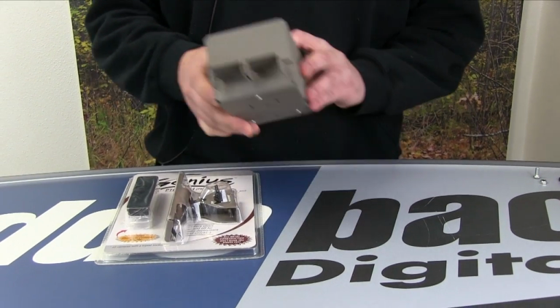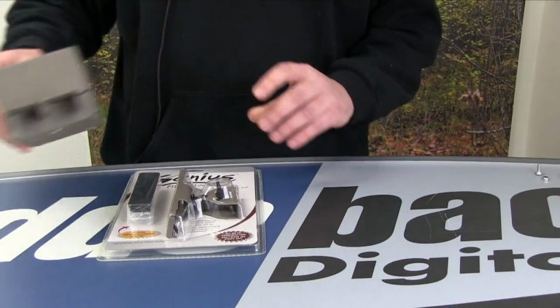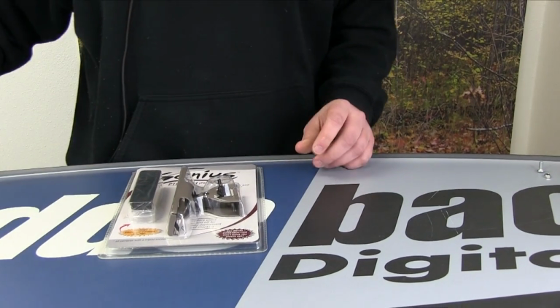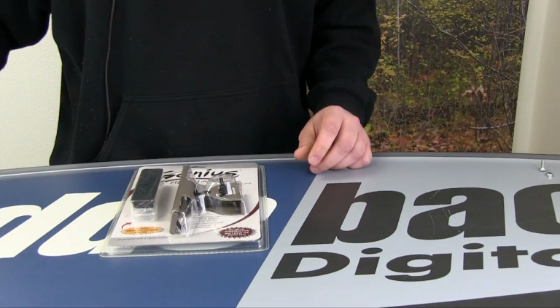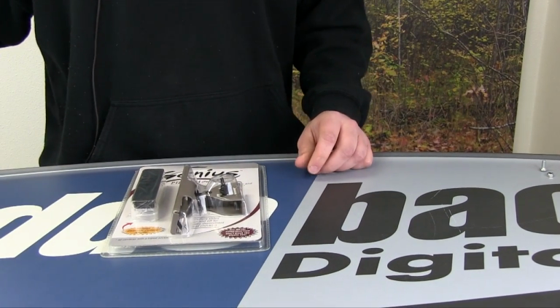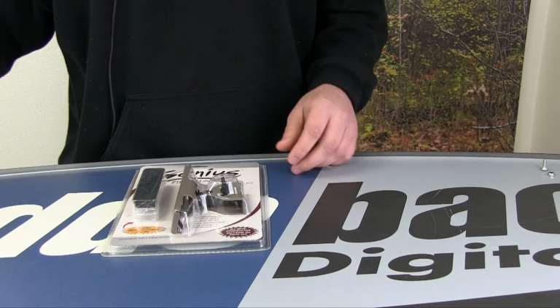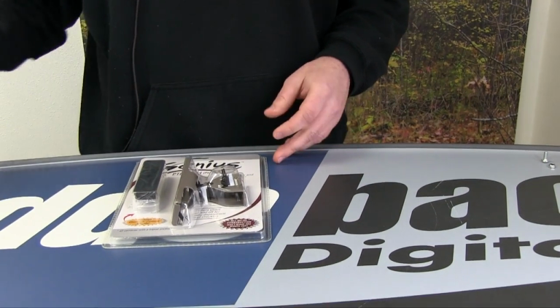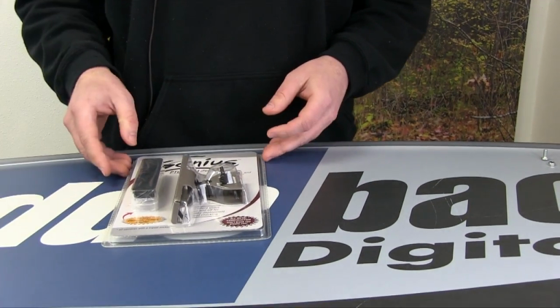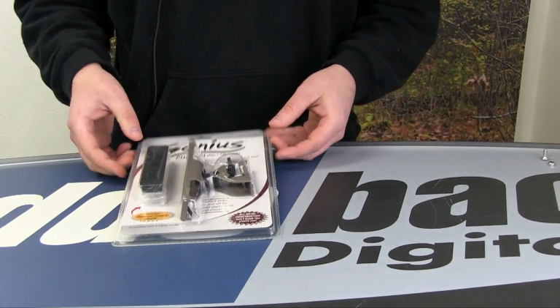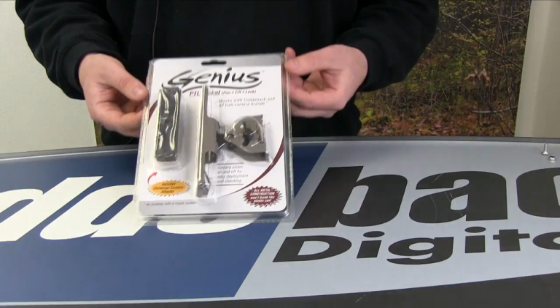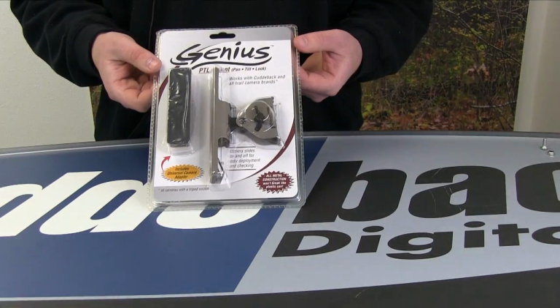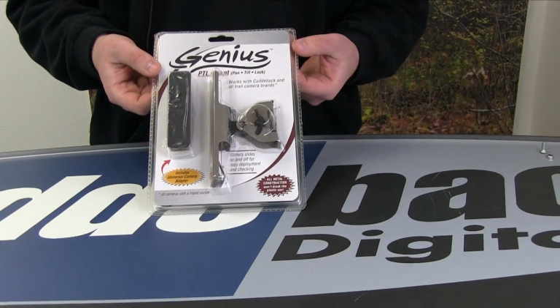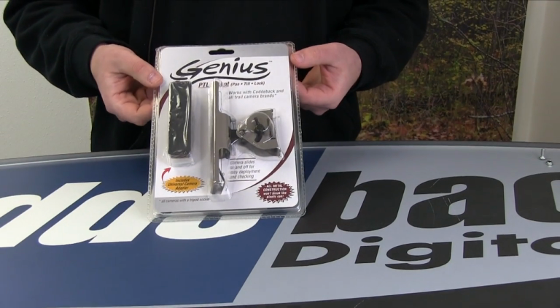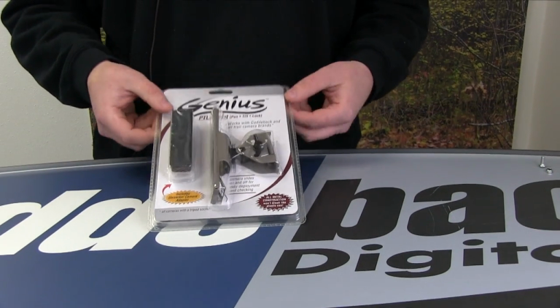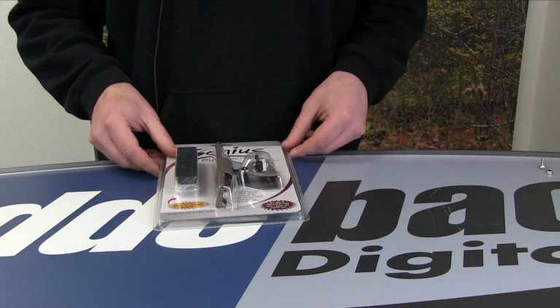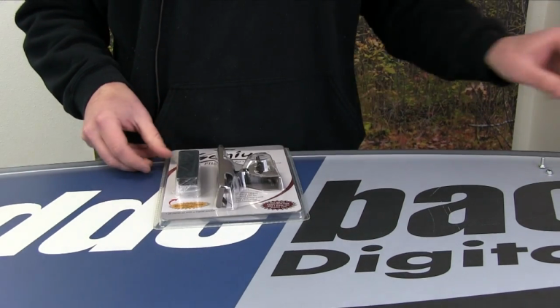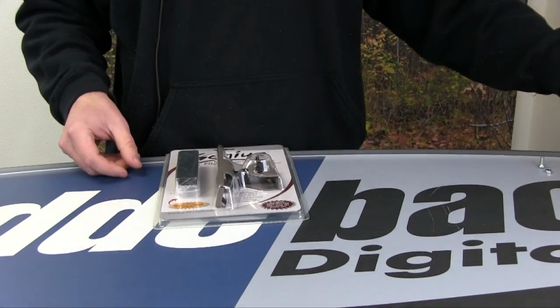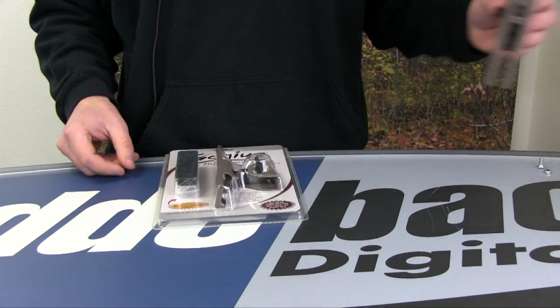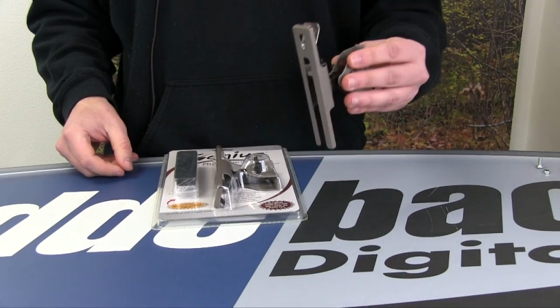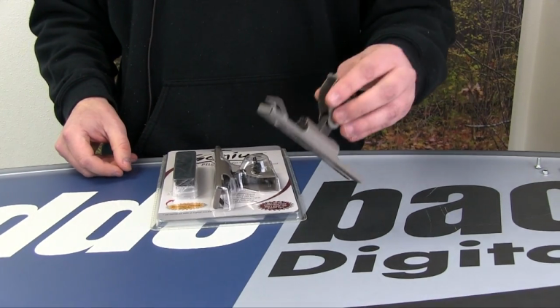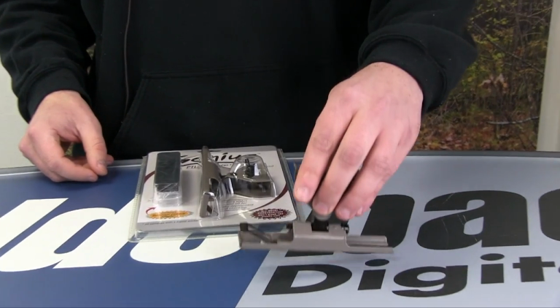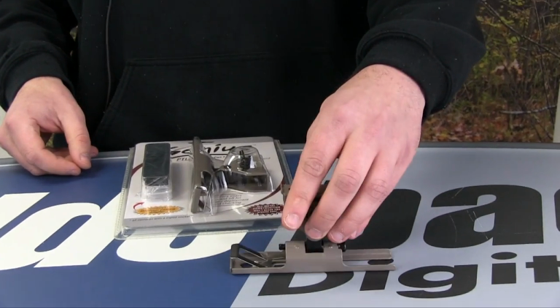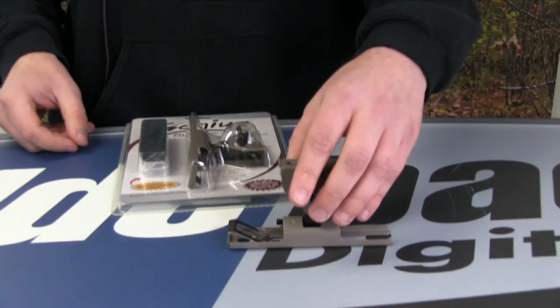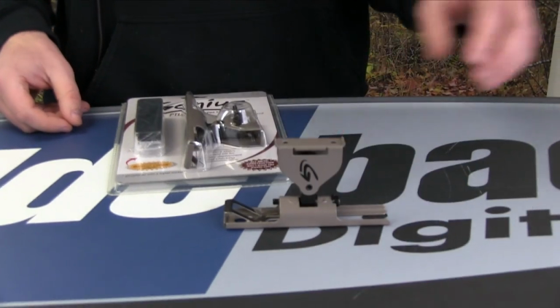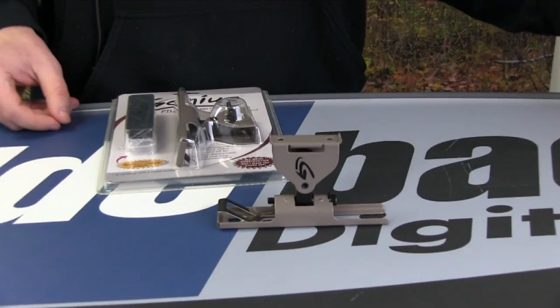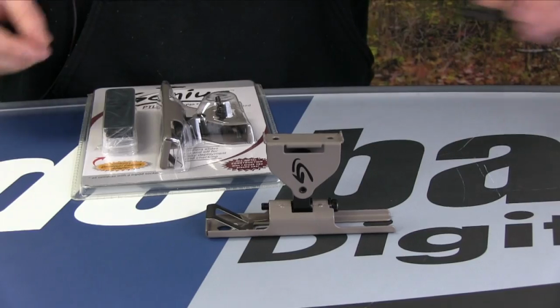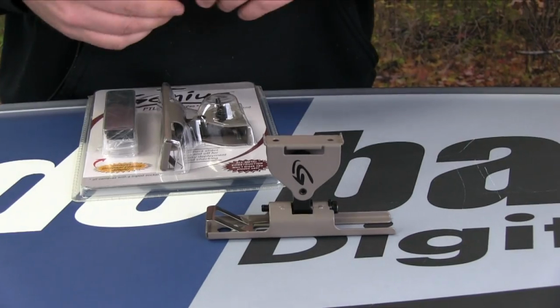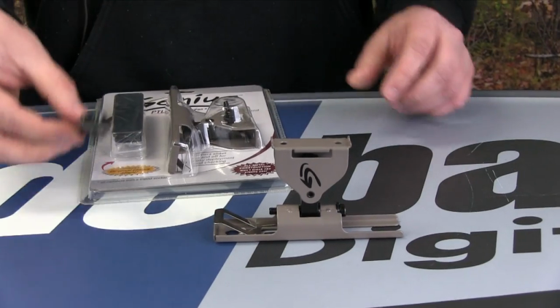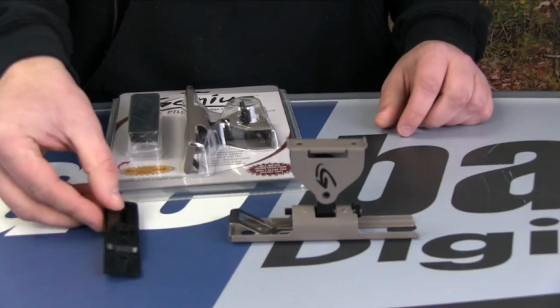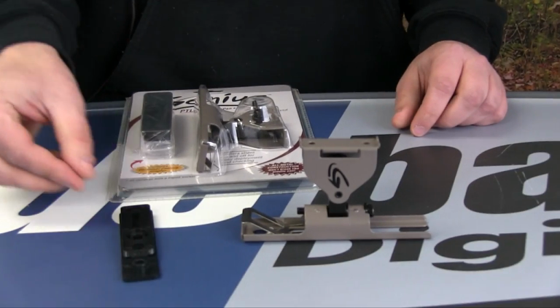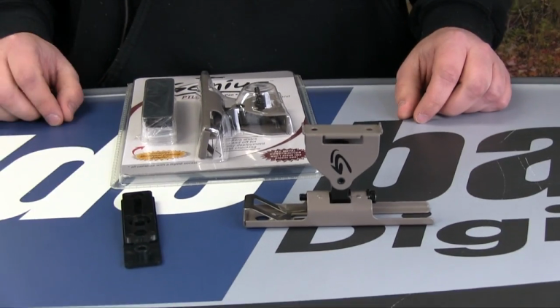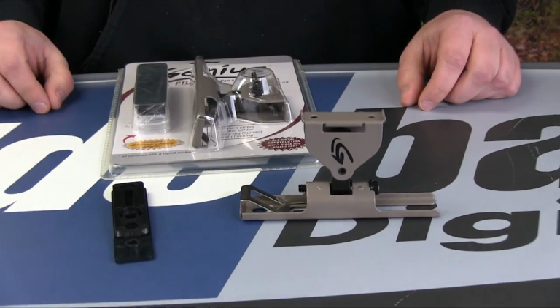What you need to do first is take it out of the packaging. You're going to need two pieces out of here — you're going to need the mount itself and you're going to need the universal adapter that comes with it.